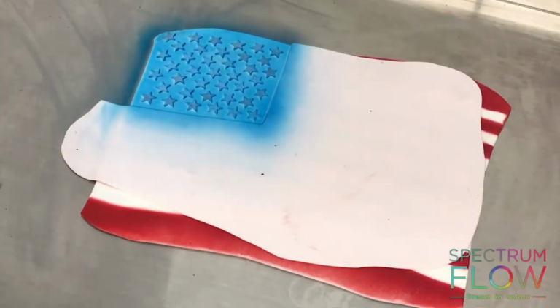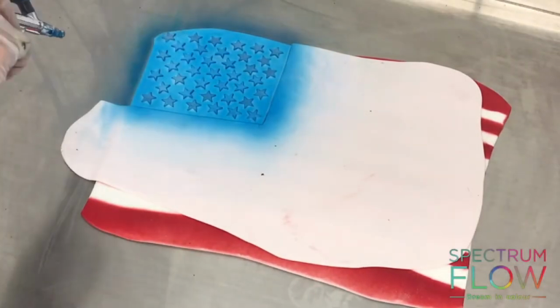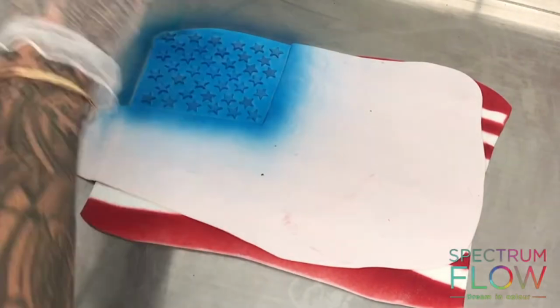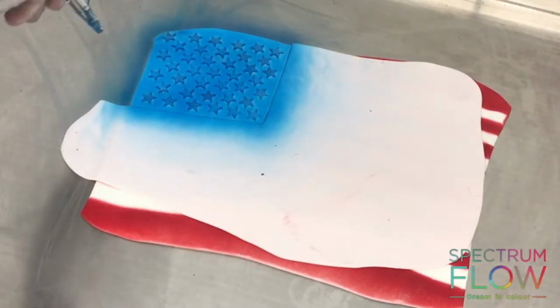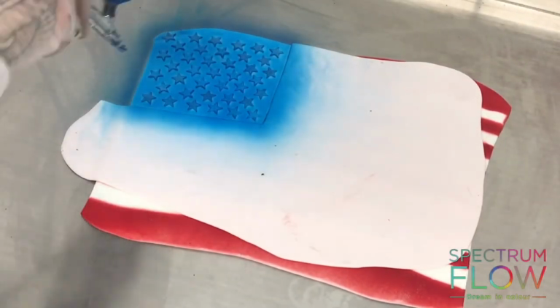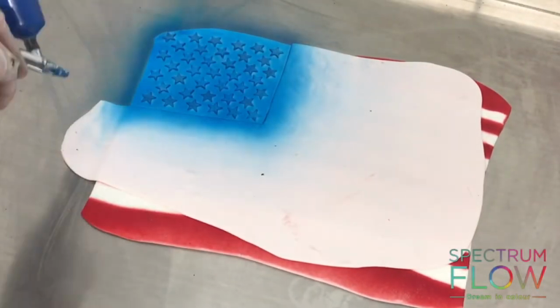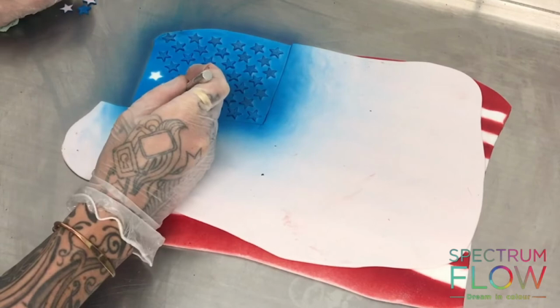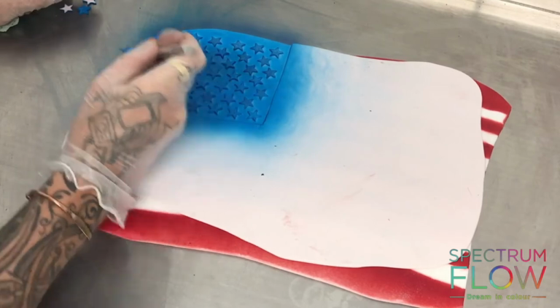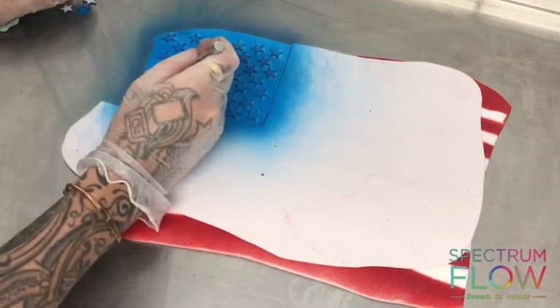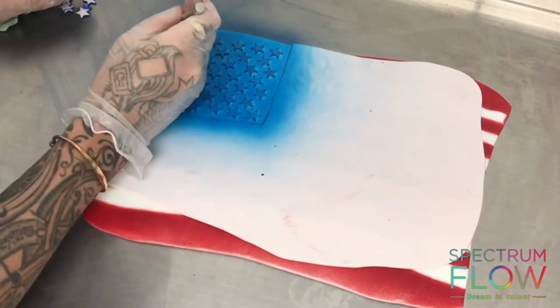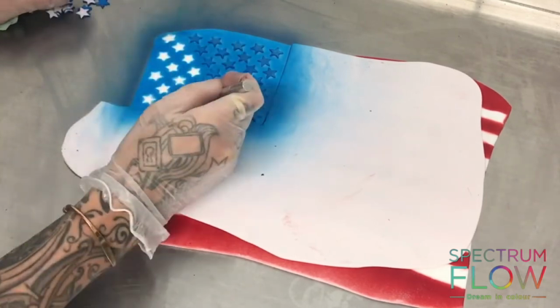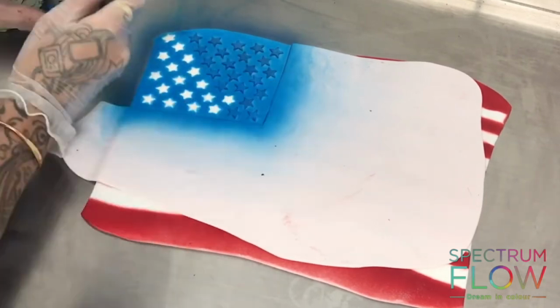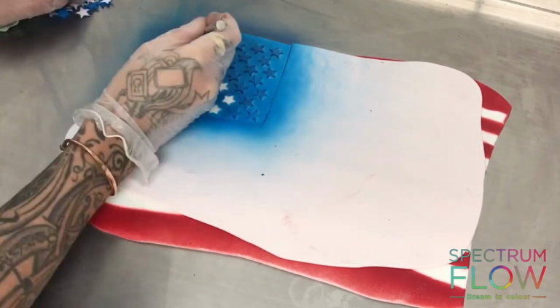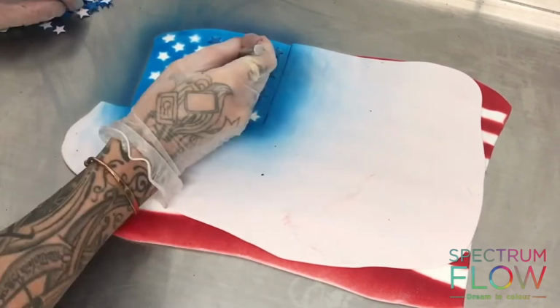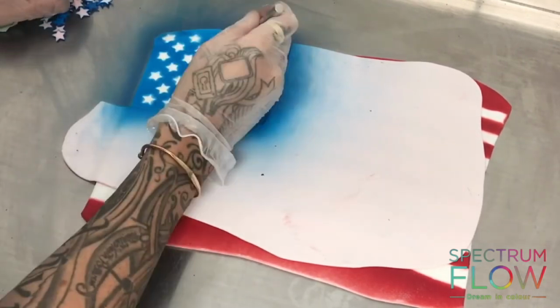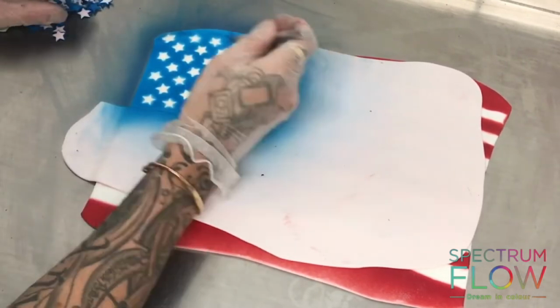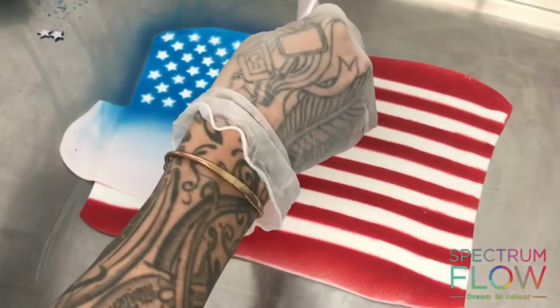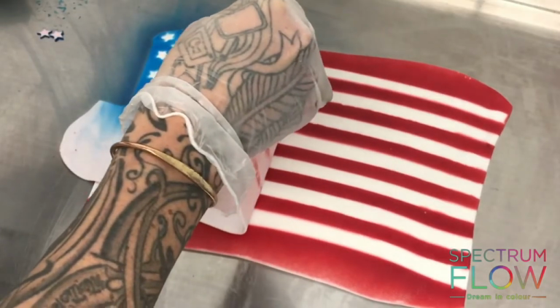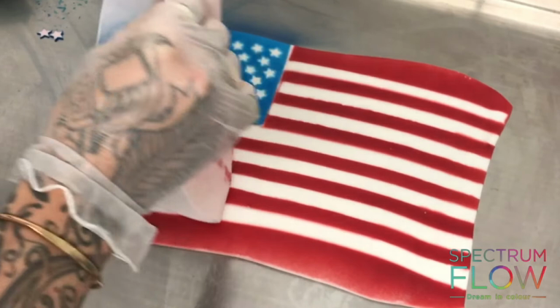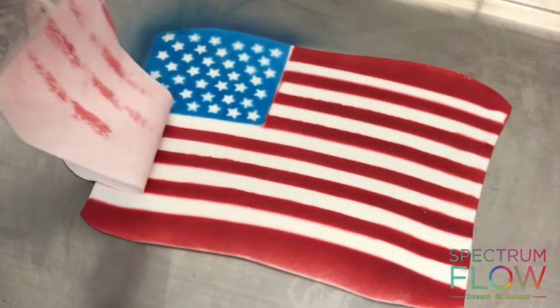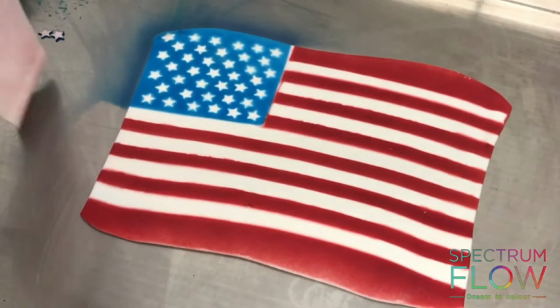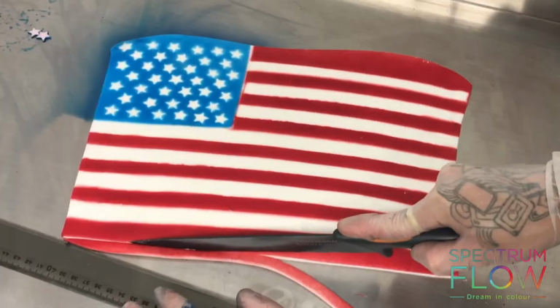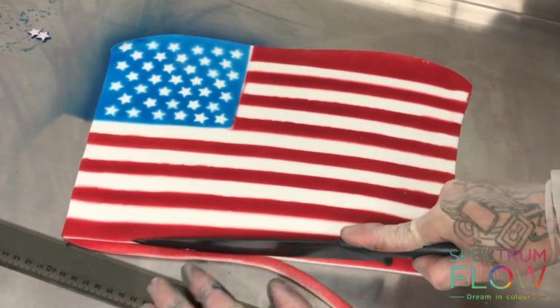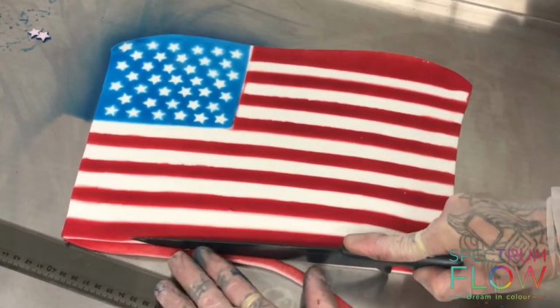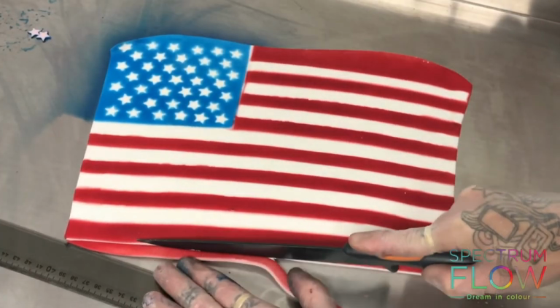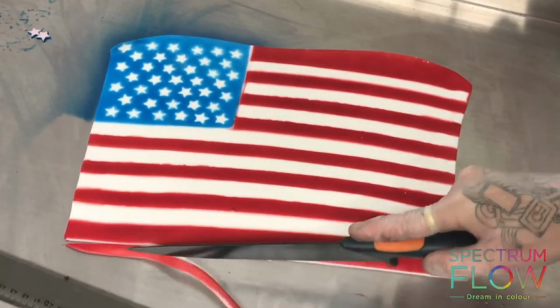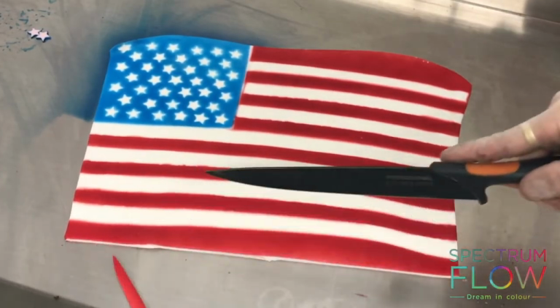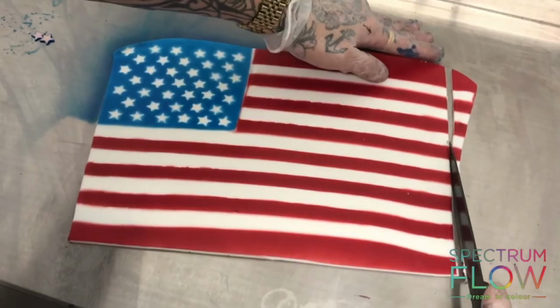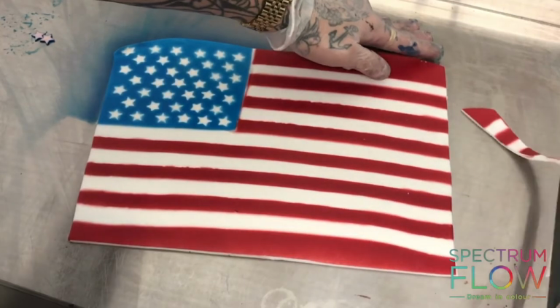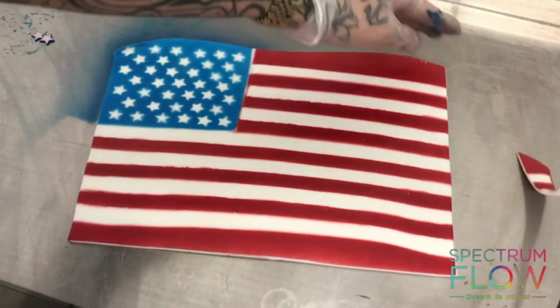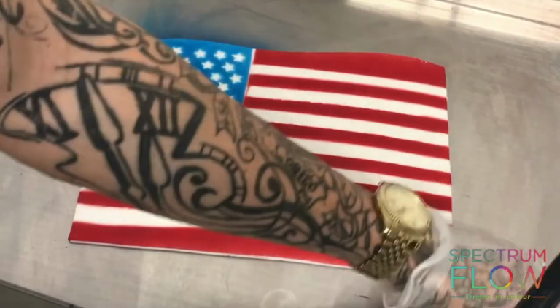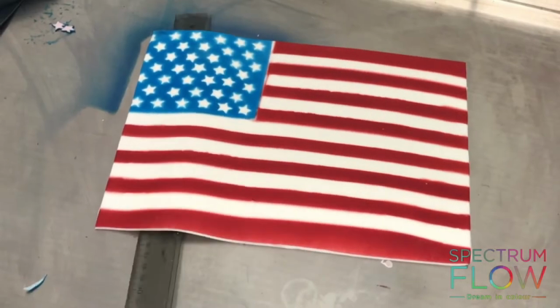Once that's done, I'm using a little scalpel to take away all the stars, leaving the white stars underneath. Once I've peeled away that other area of sugar paste and cut it into a perfect straight-edged rectangle, I have this edible flag.